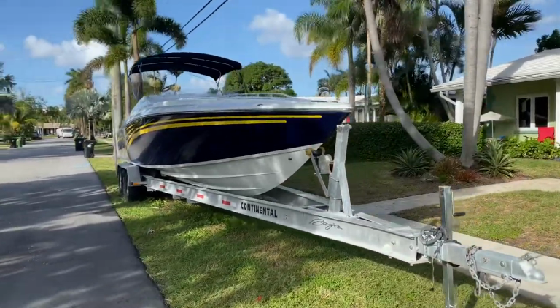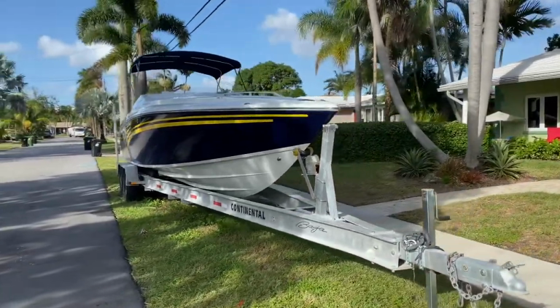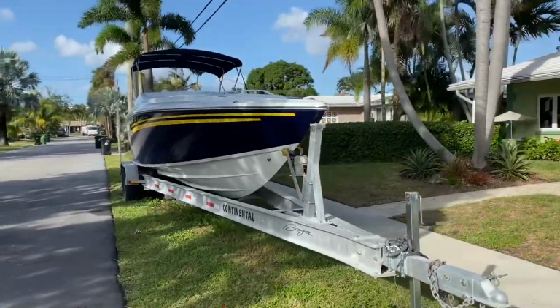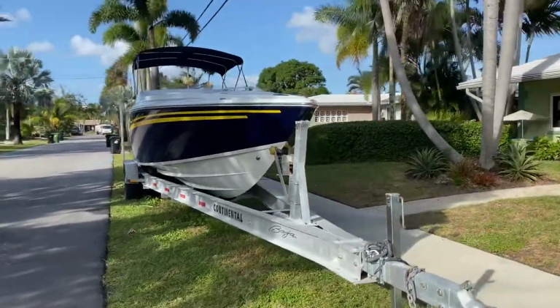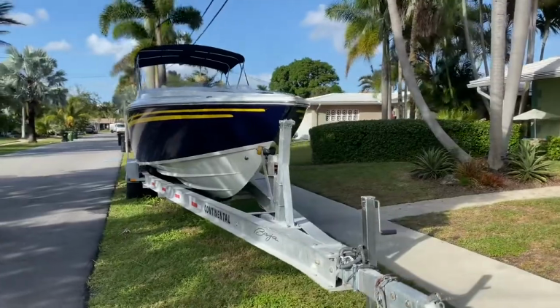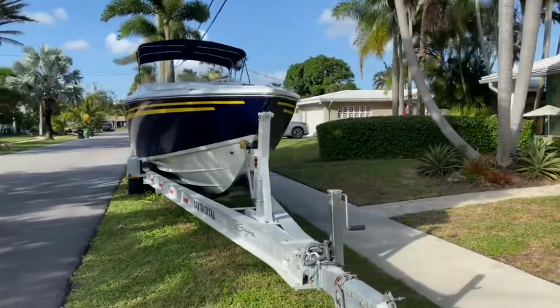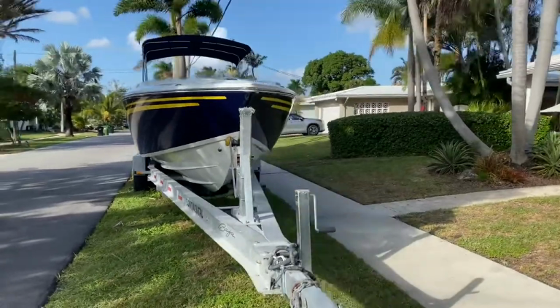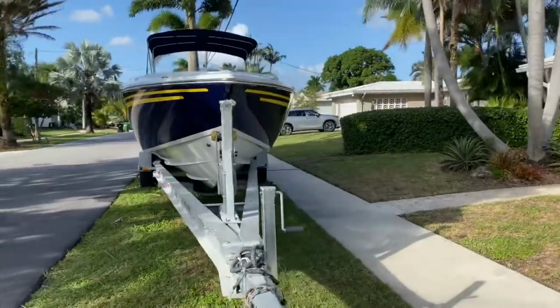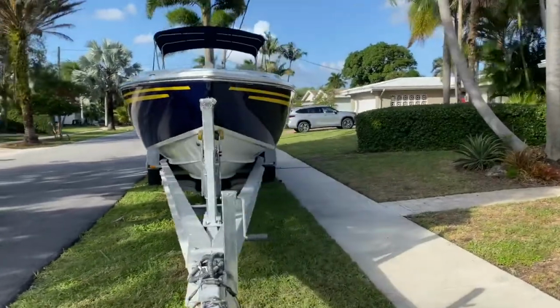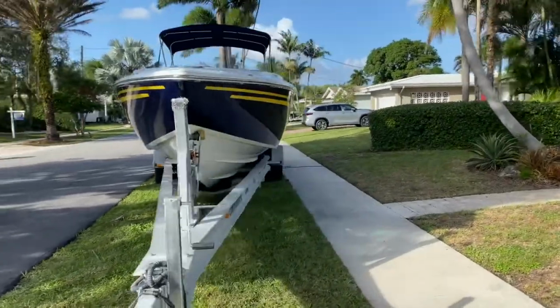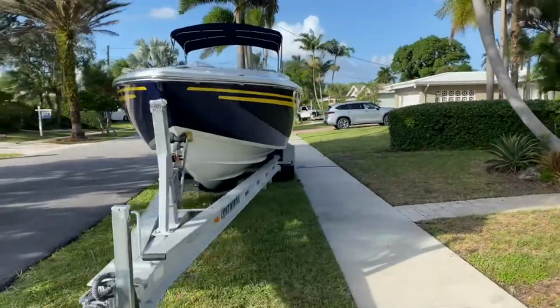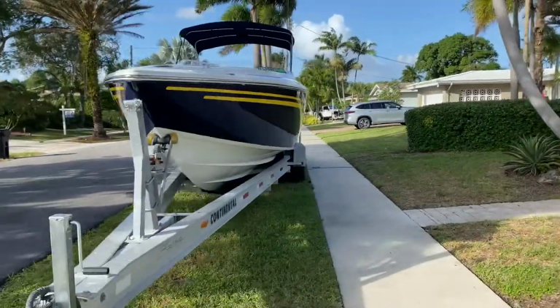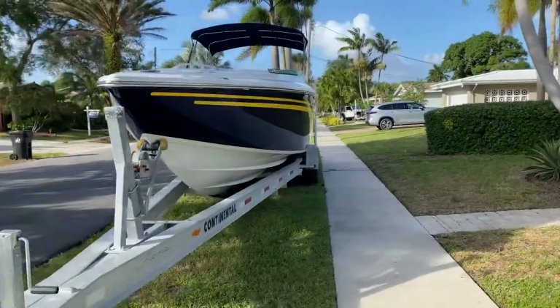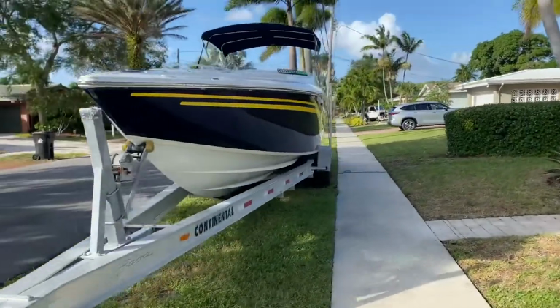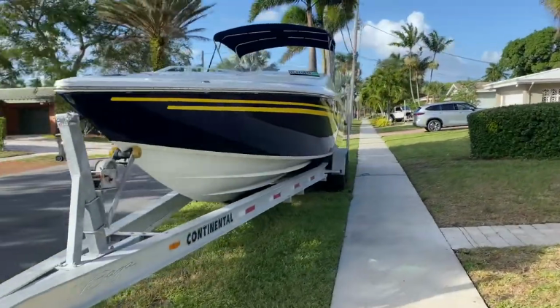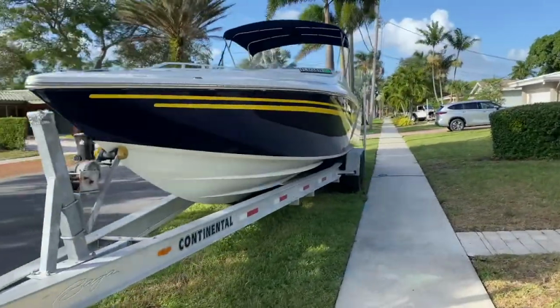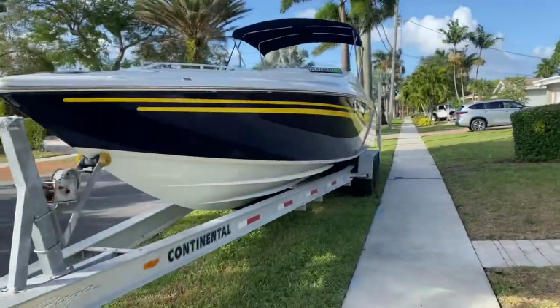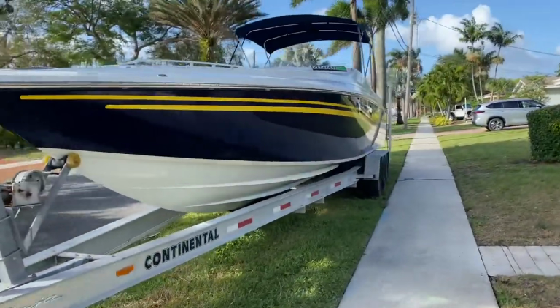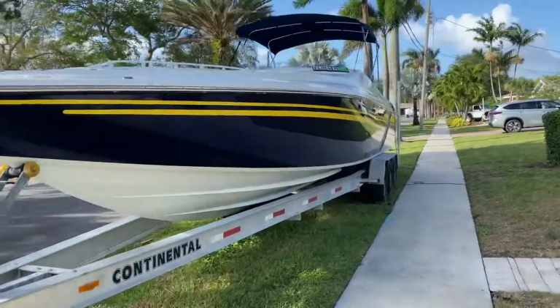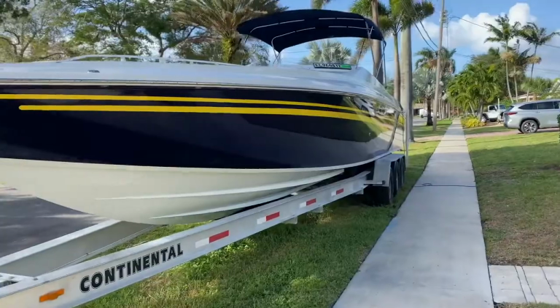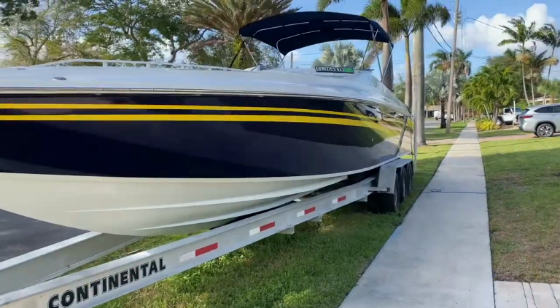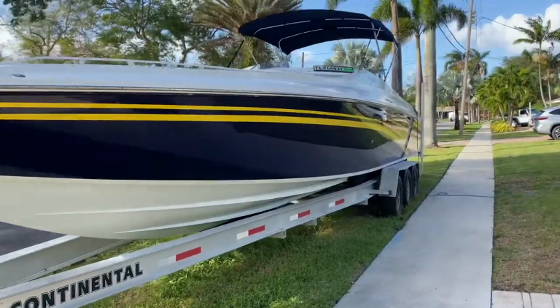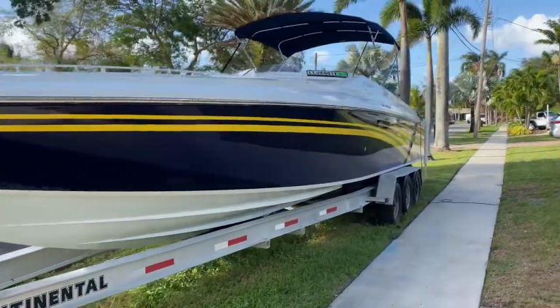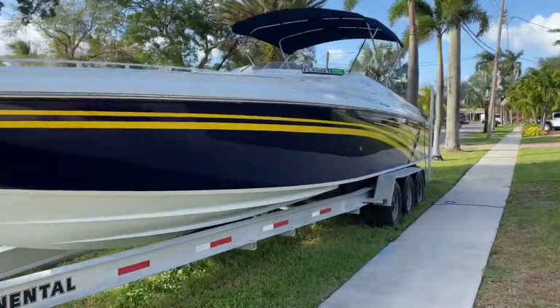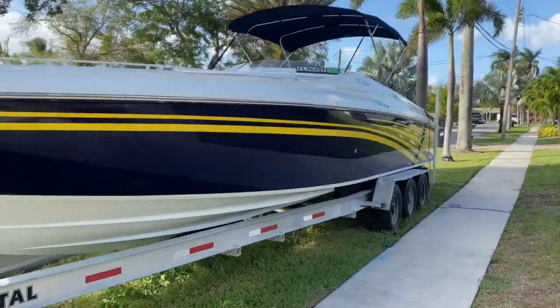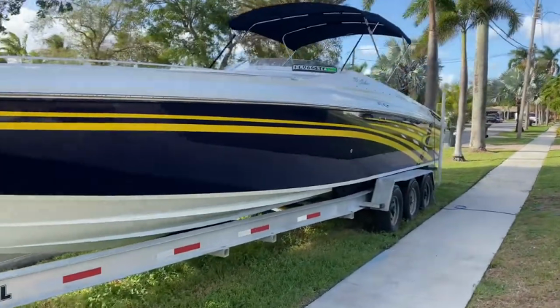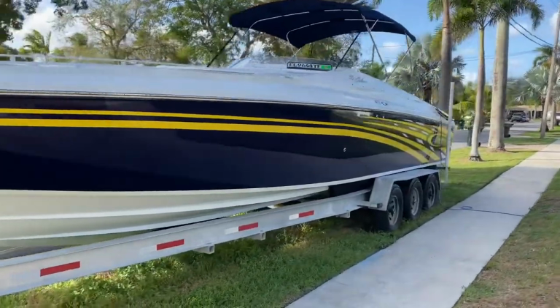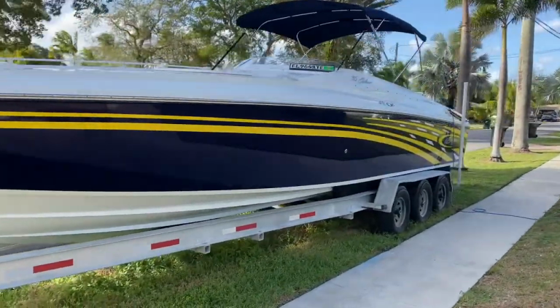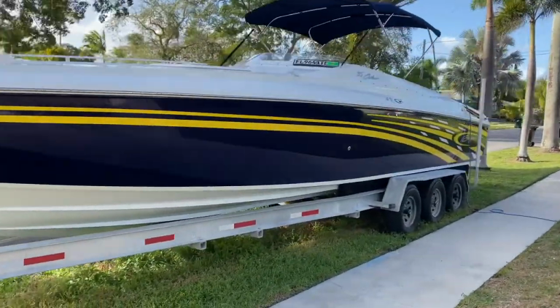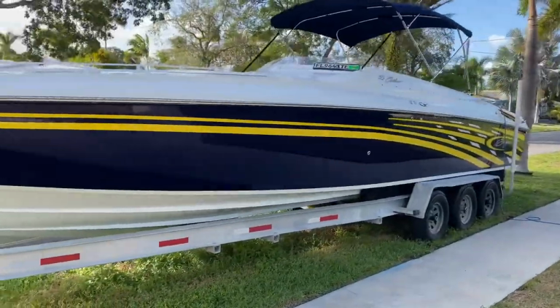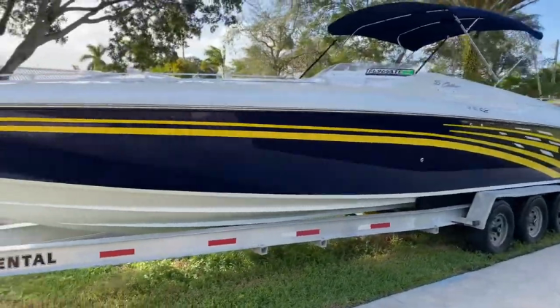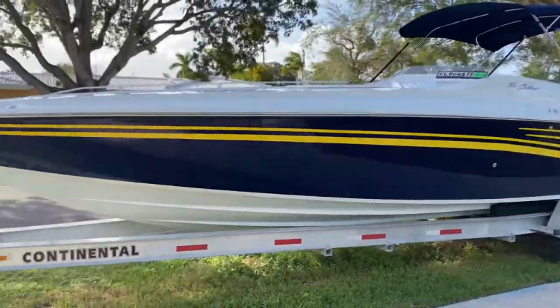This boat has SIOs, 496HO, twin engine, a total of 850 horsepower. This boat is fast.